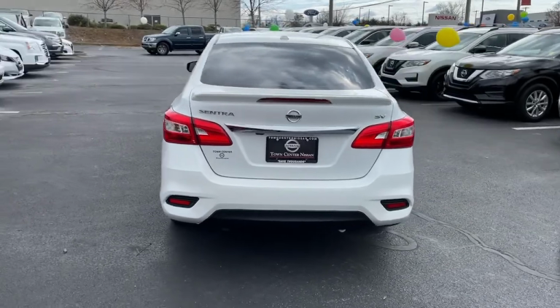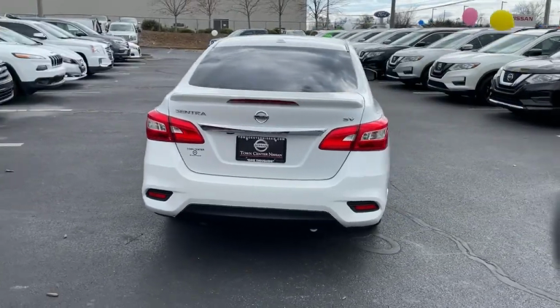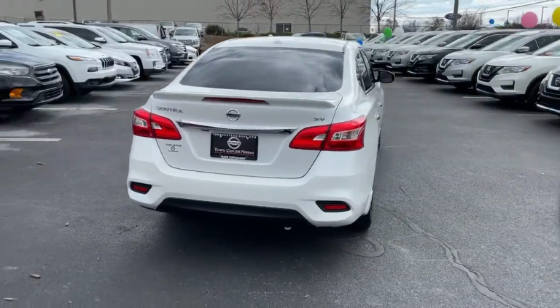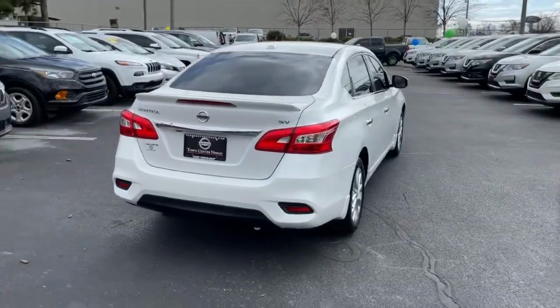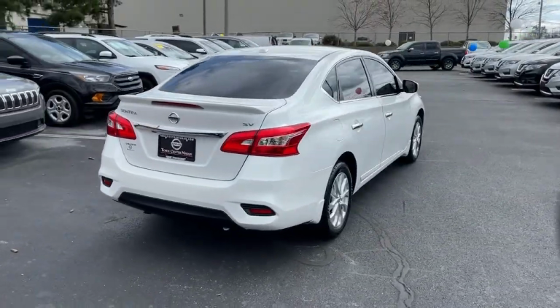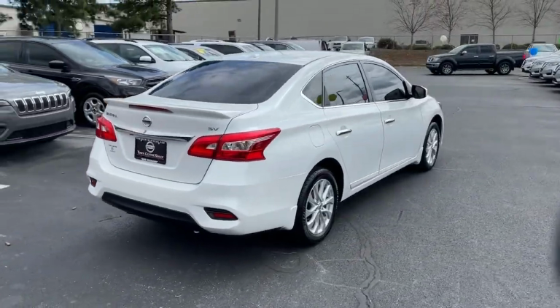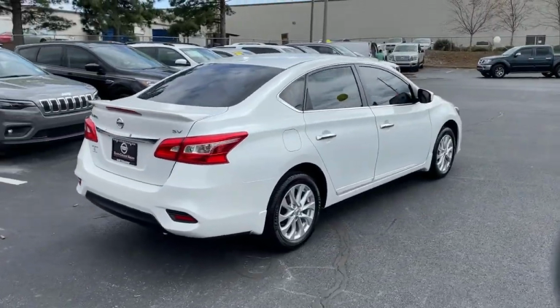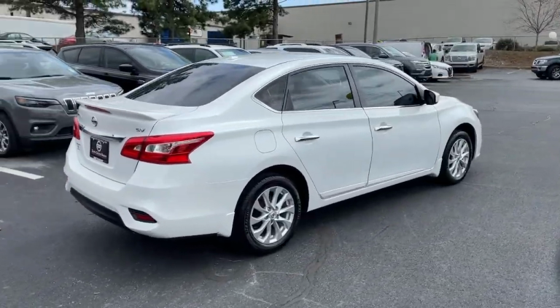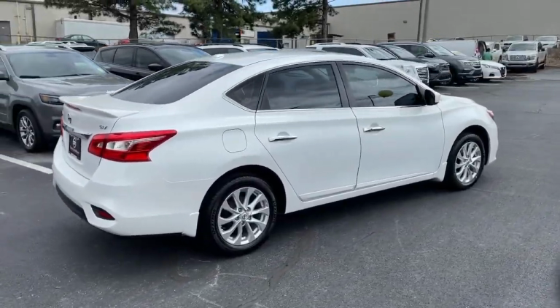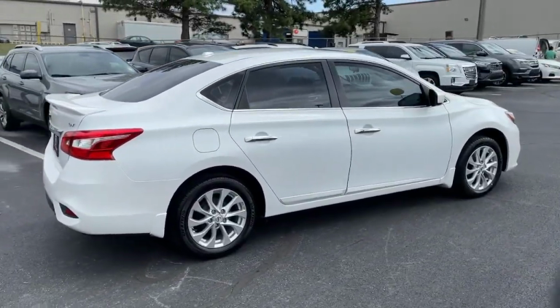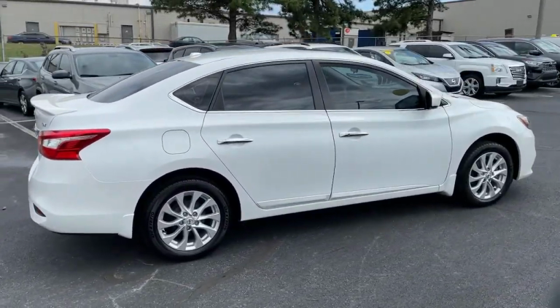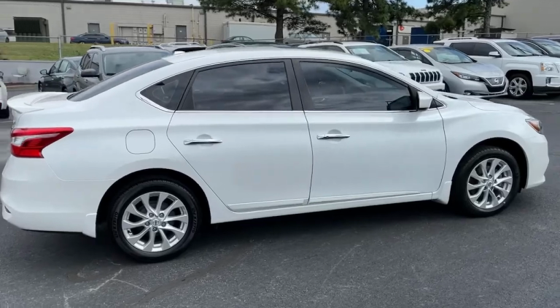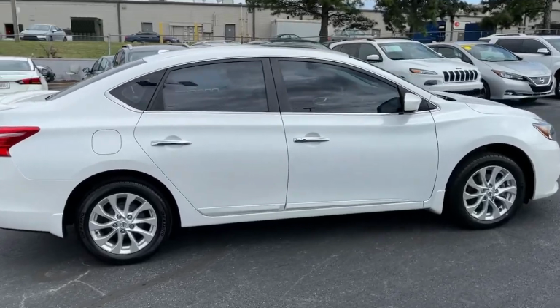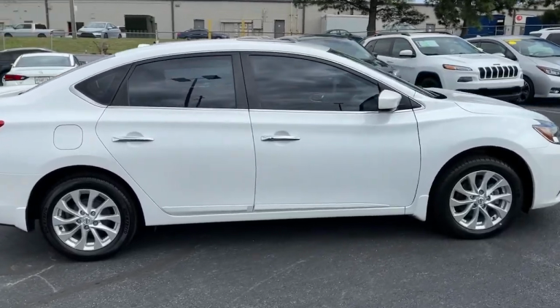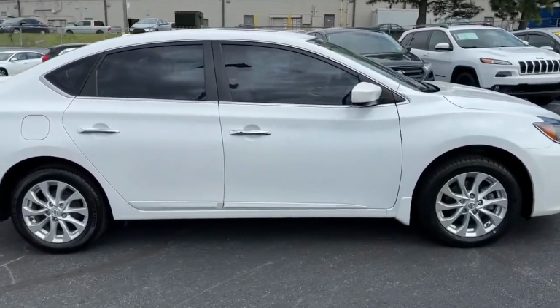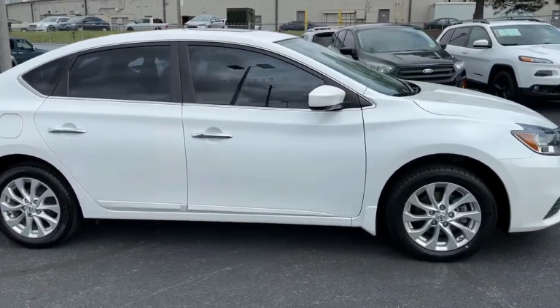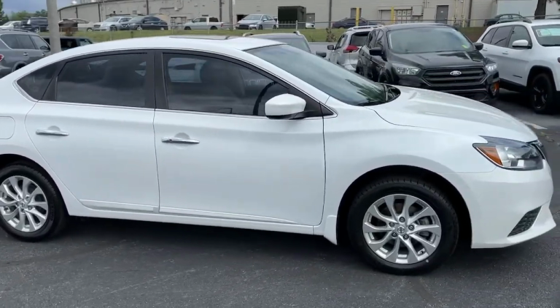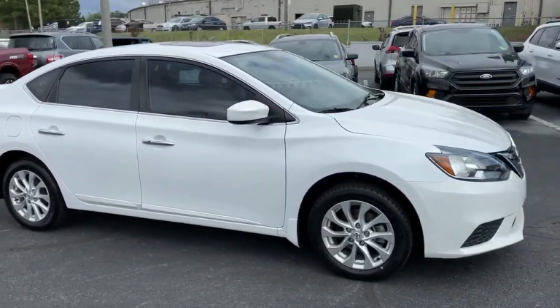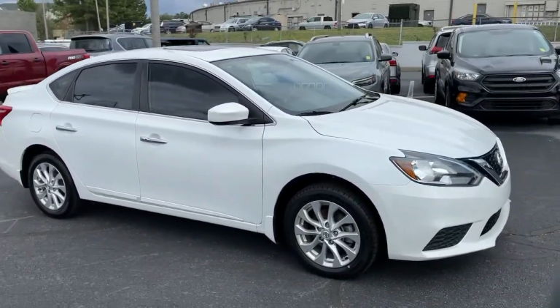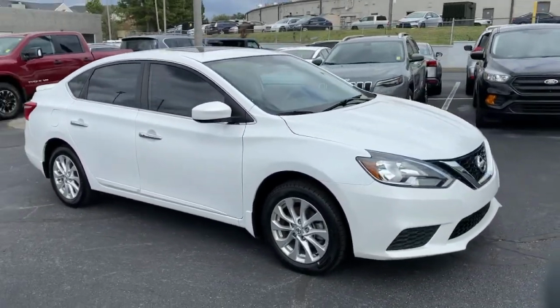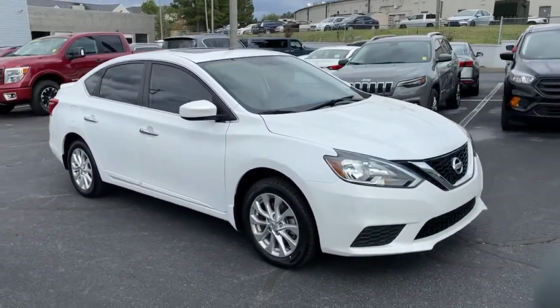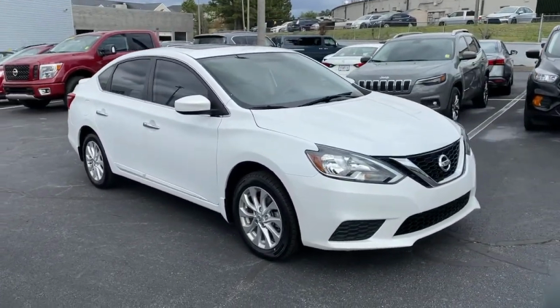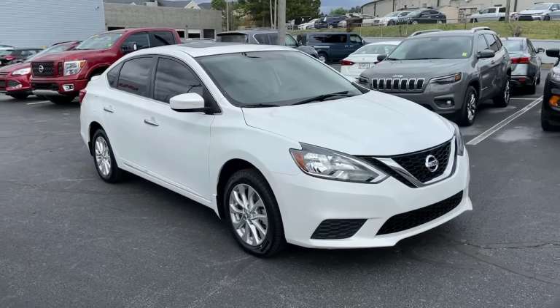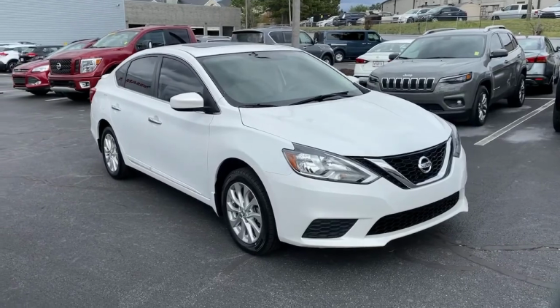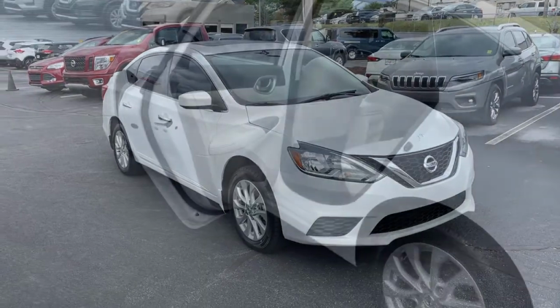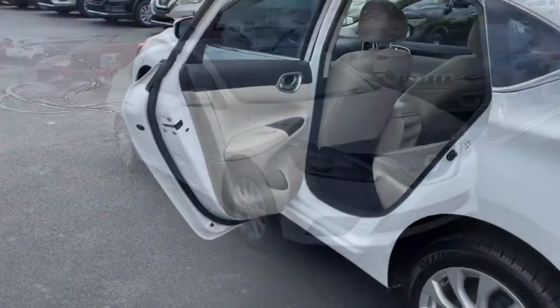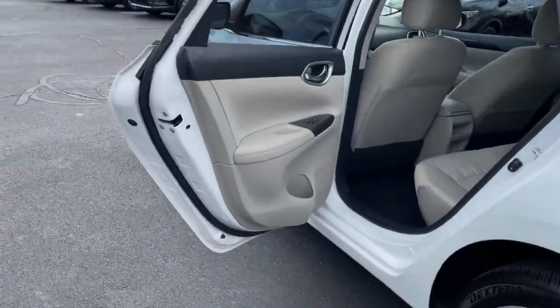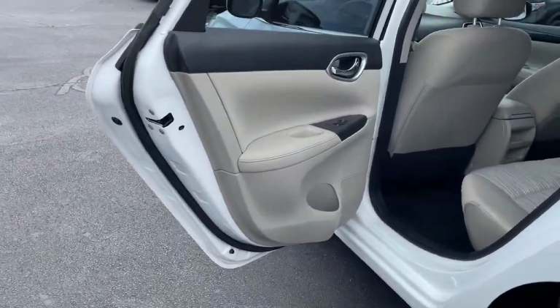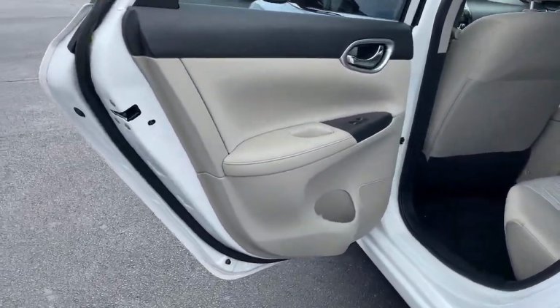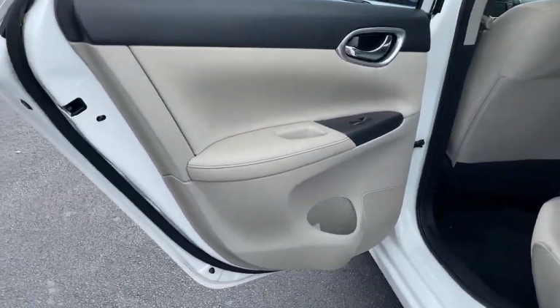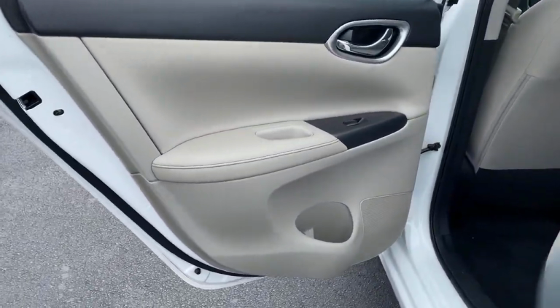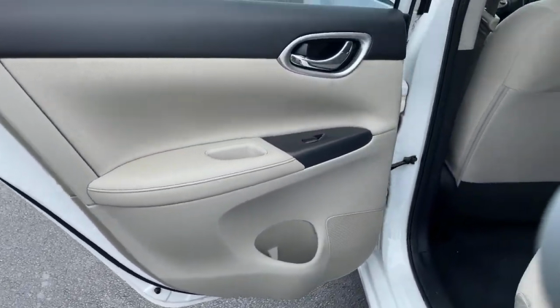Discover the joy of cornering thanks to sports suspension, precise handling, and crisp acceleration. Then relax and enjoy the cruise in the sleek cabin loaded with tech and clever storage solutions. These are just some of the great options this vehicle comes with.